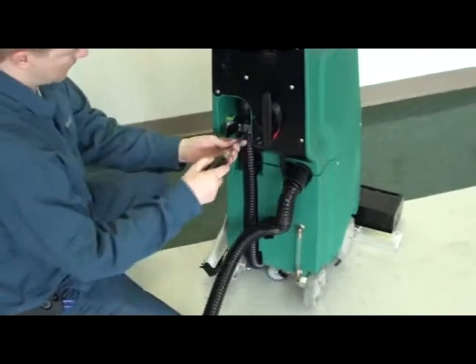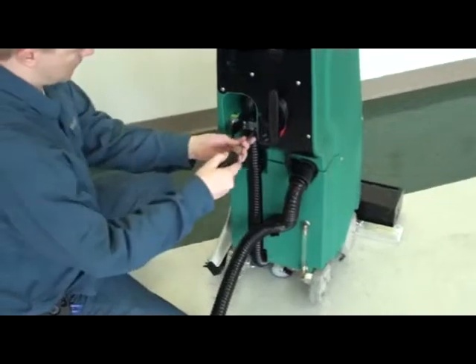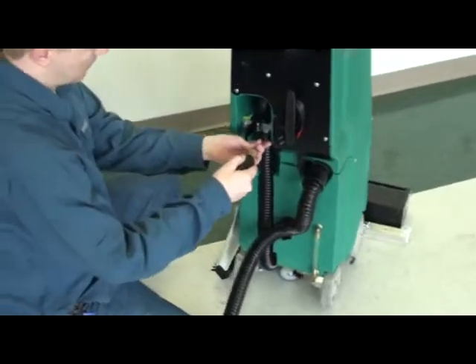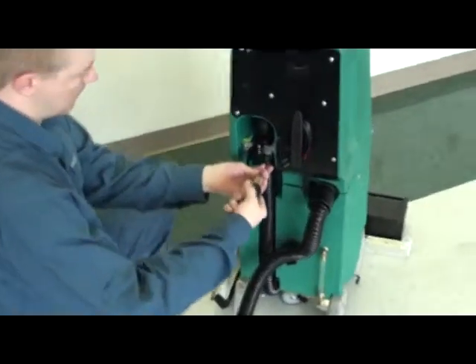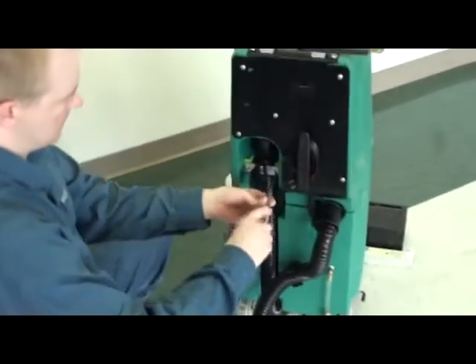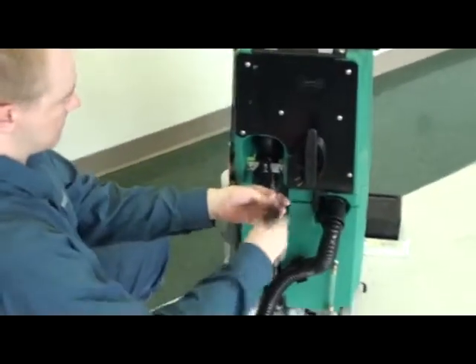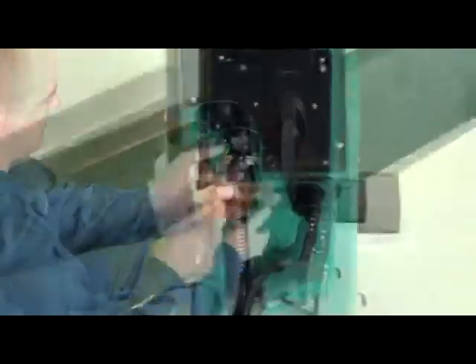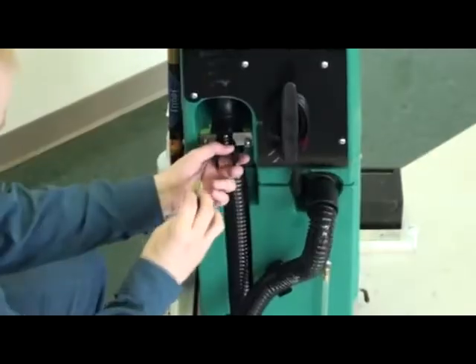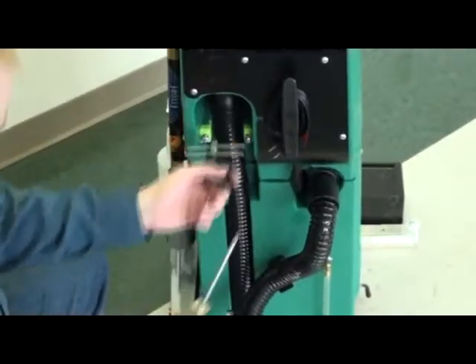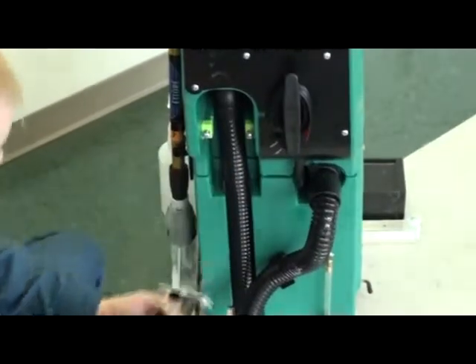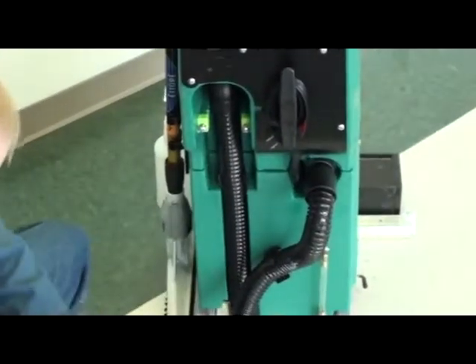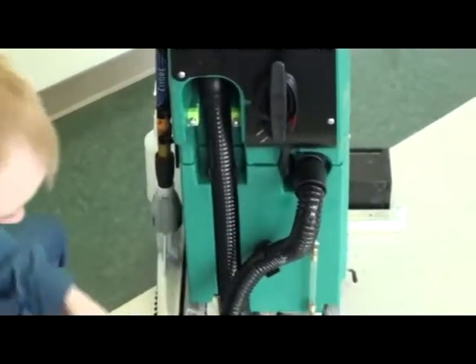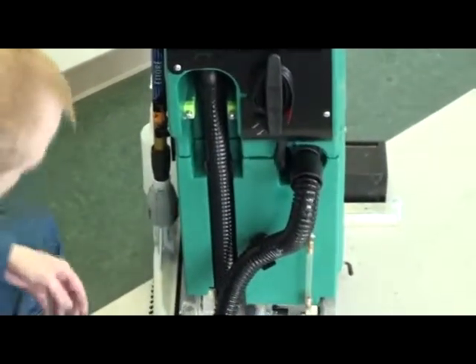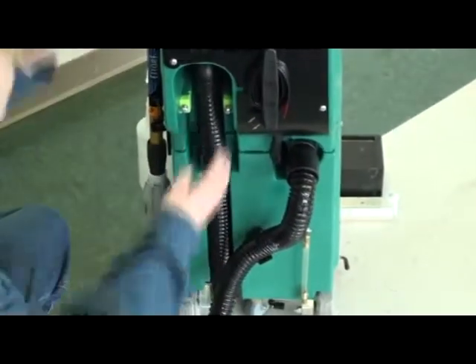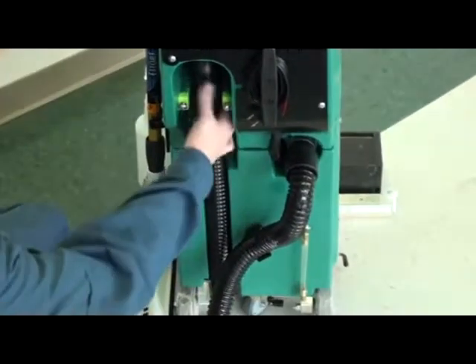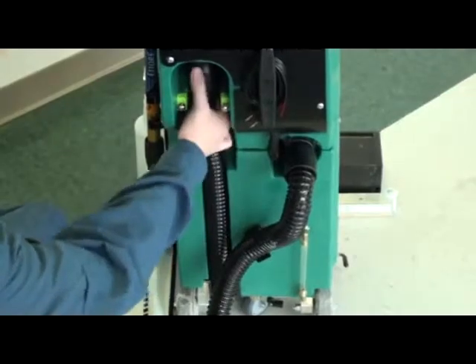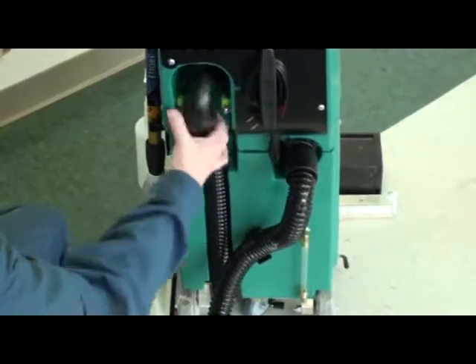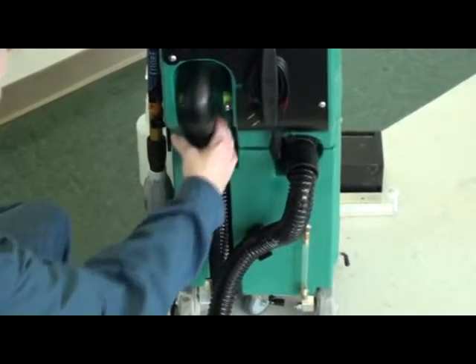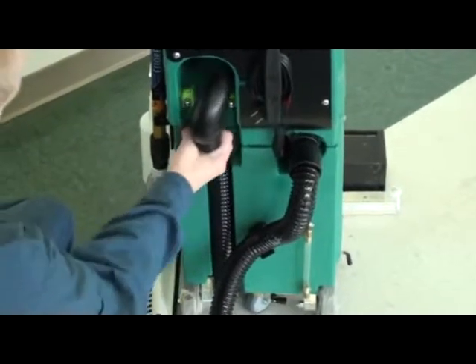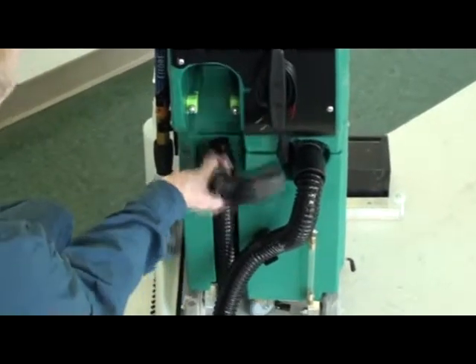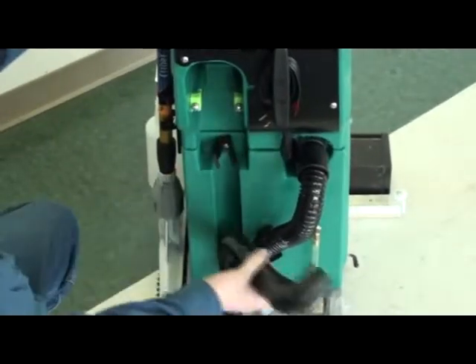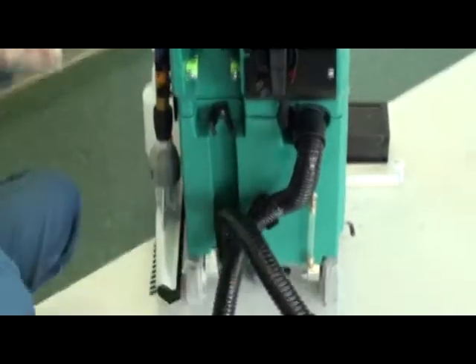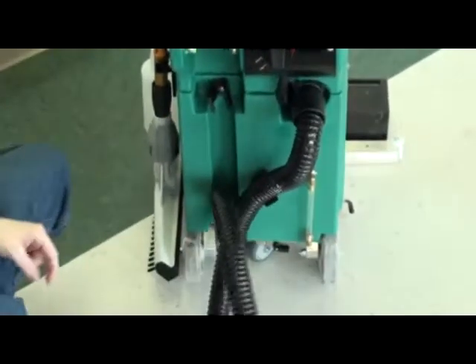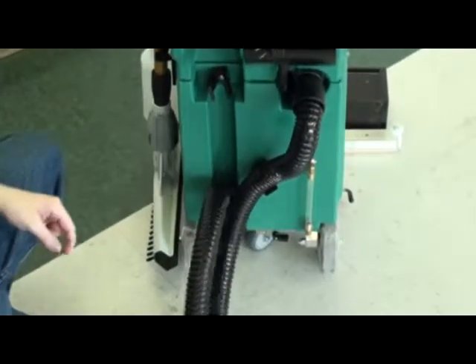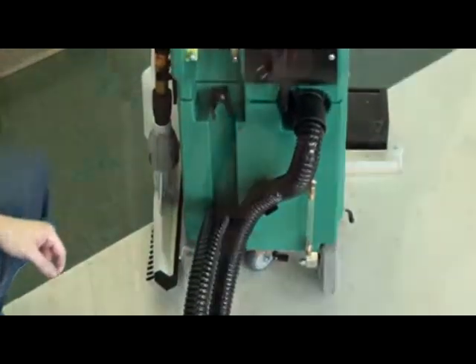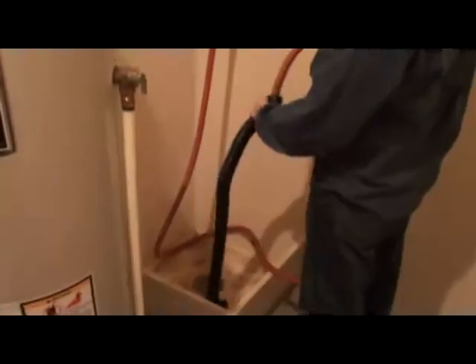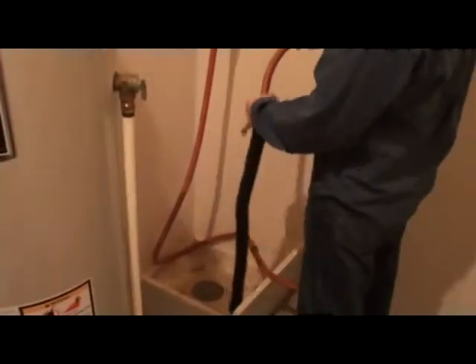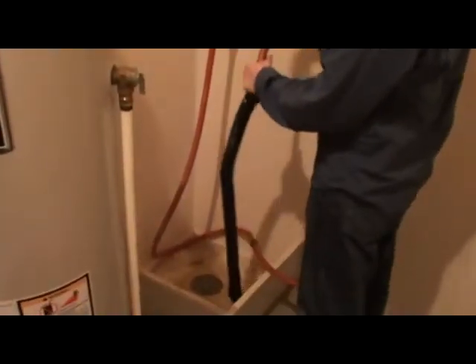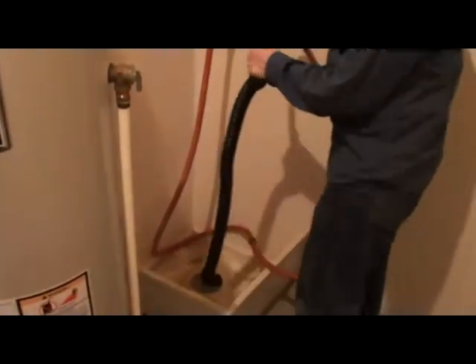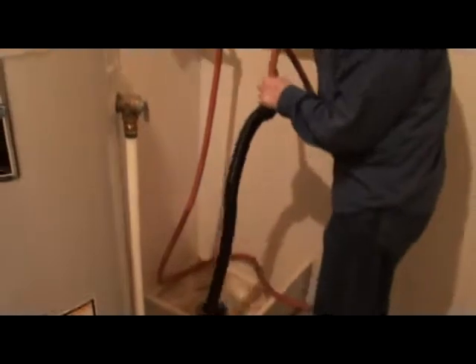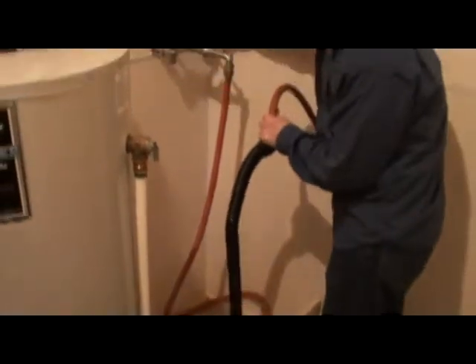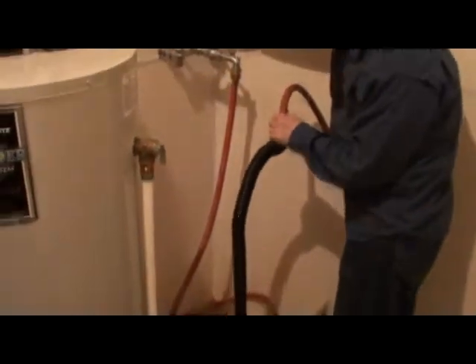Remove the drain hose keeper with a Phillips screwdriver. Pull the squeegee hose out from the vacuum tube and out of its holders. Flush out the squeegee hose with water.